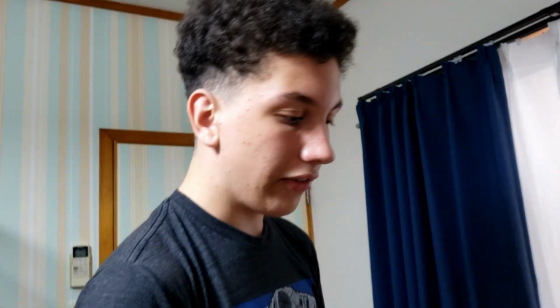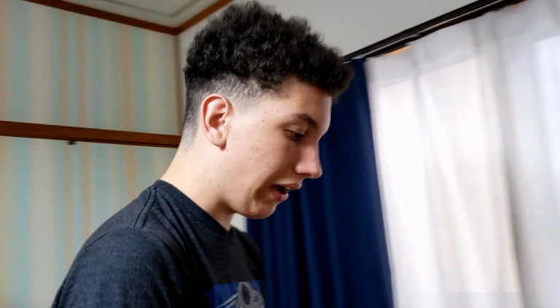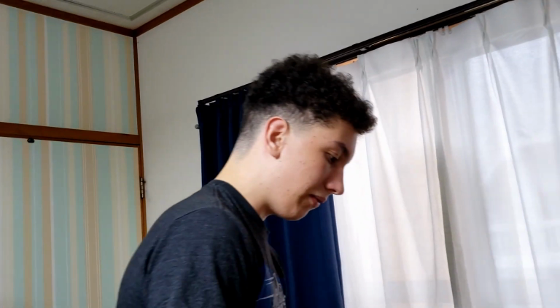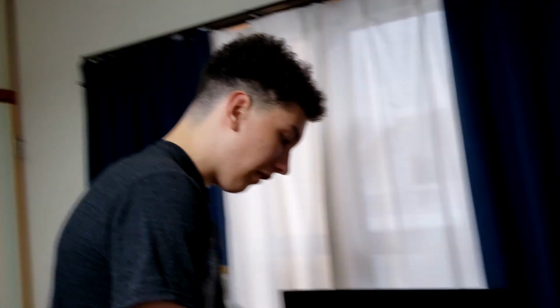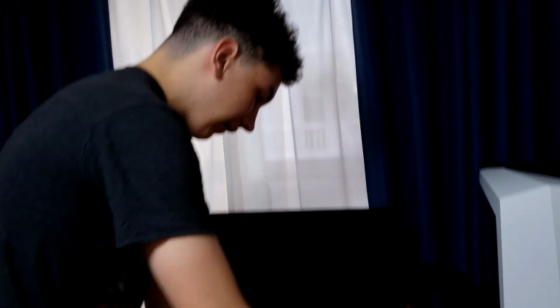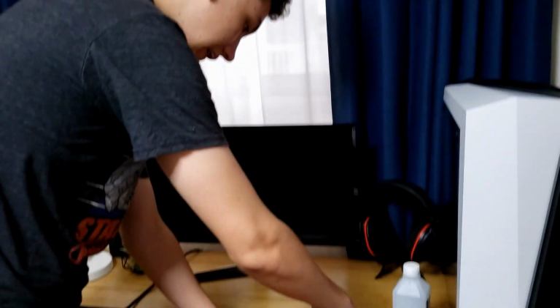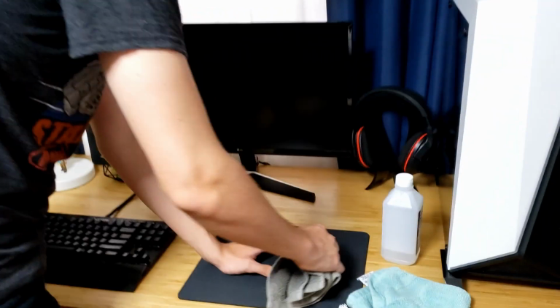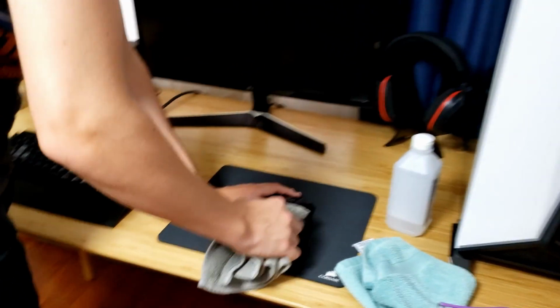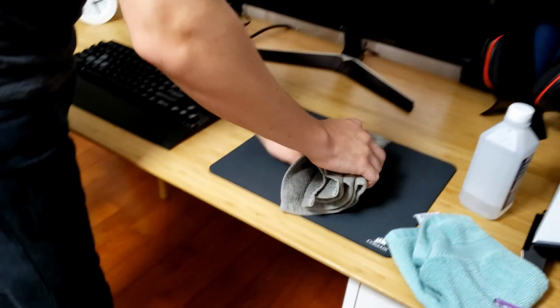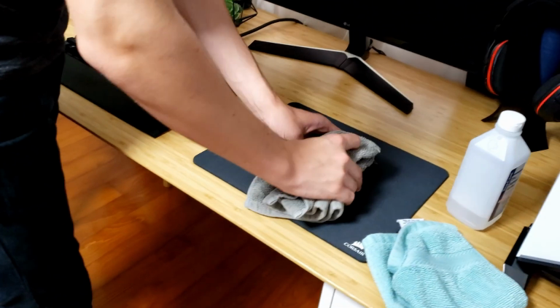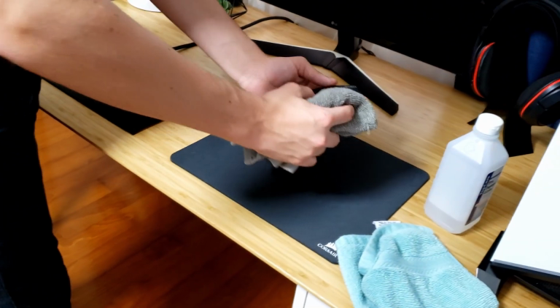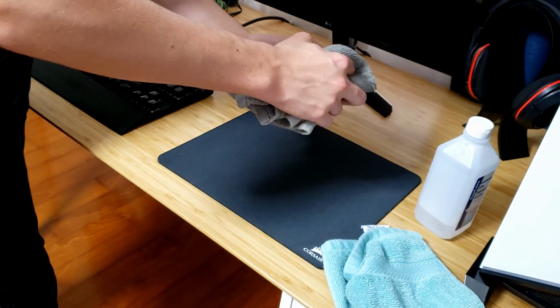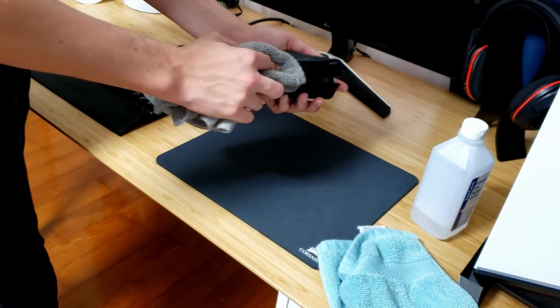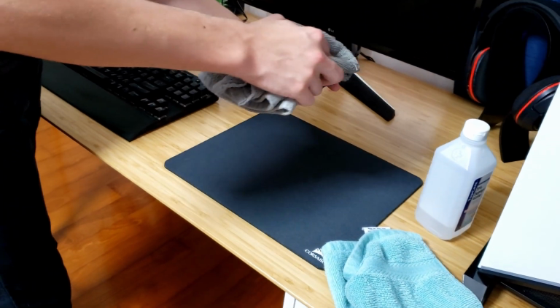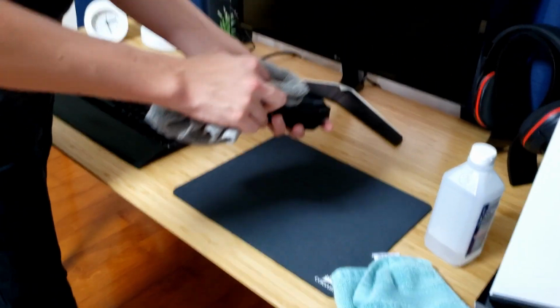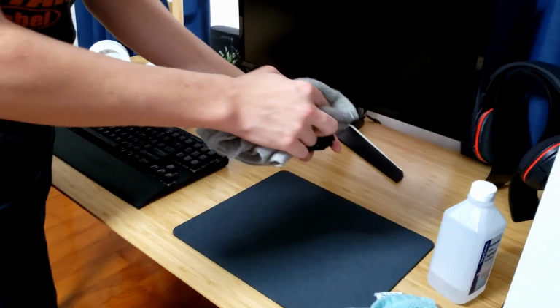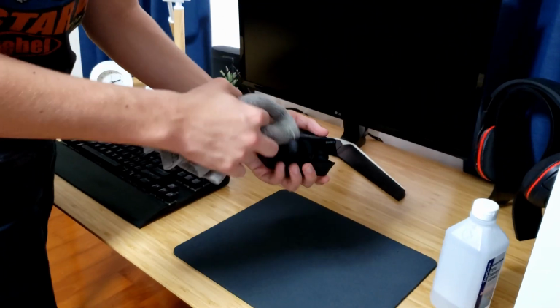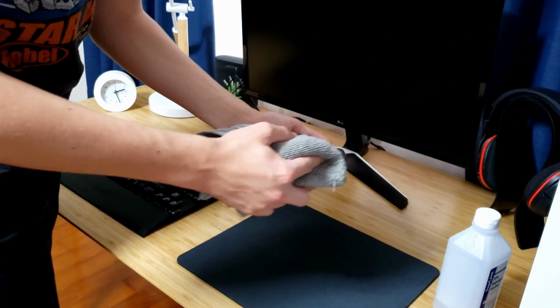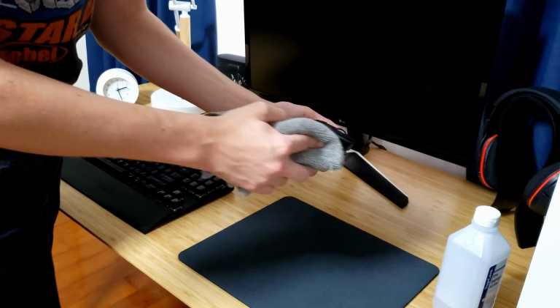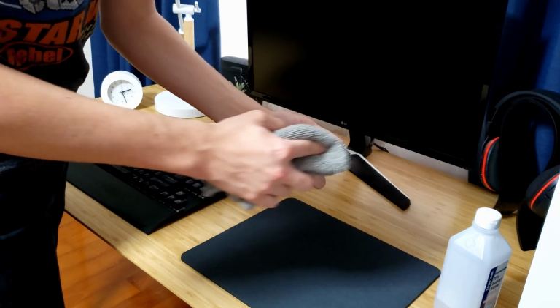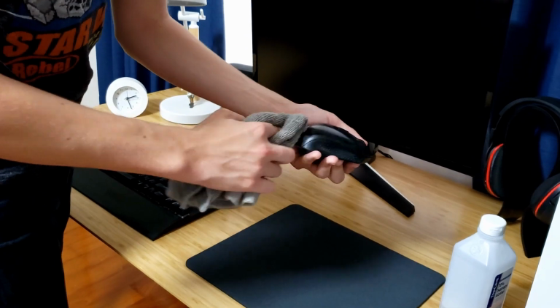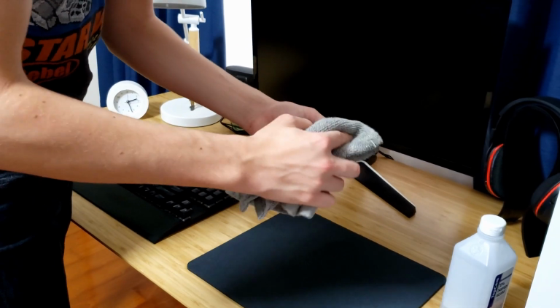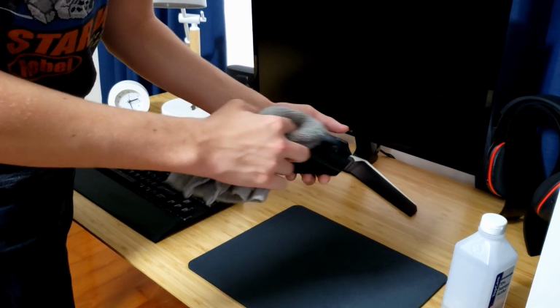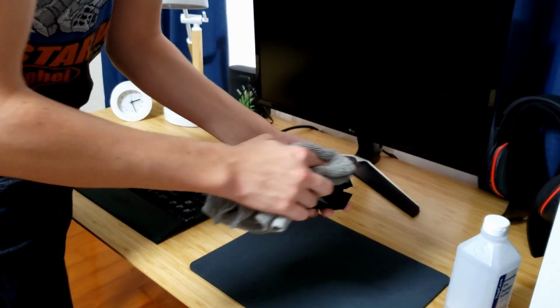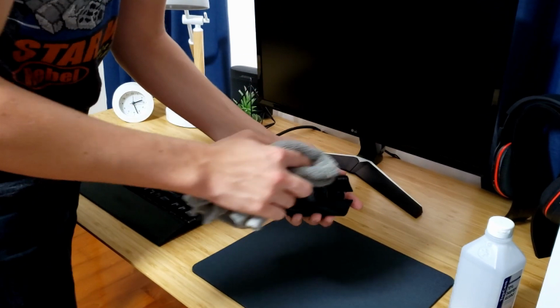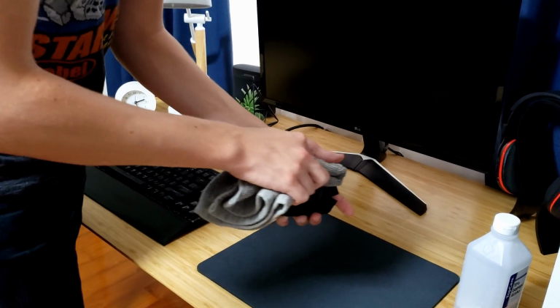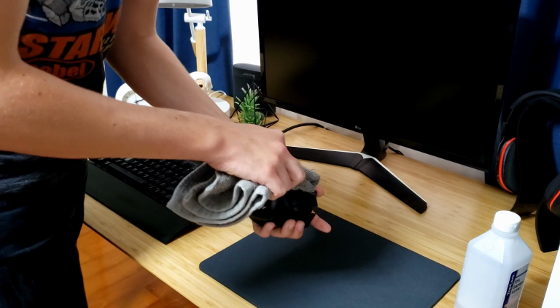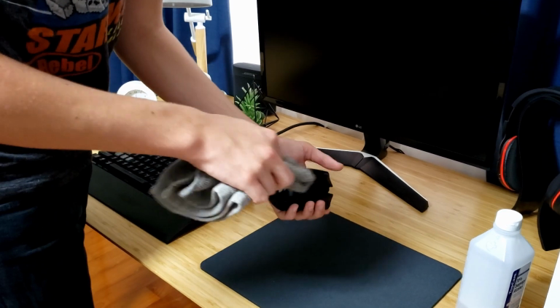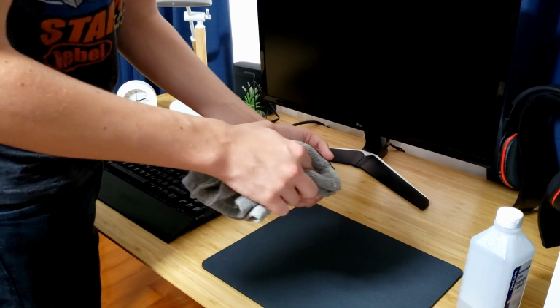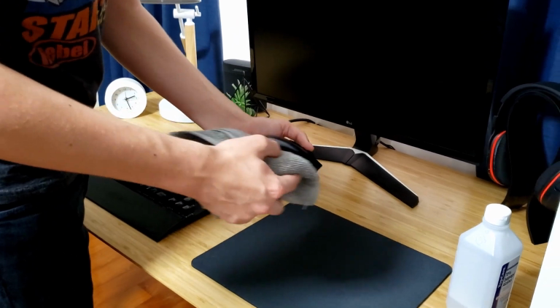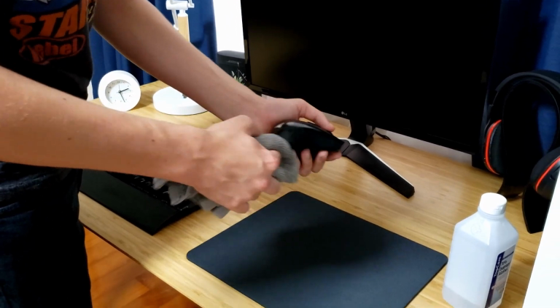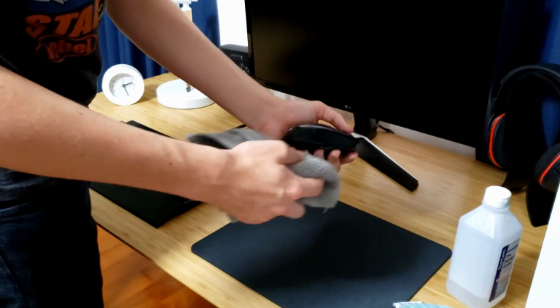Next, very basically, our mouse here — again, just wiping it off. Now that I'm doing this, I'm kind of realizing how this is a stupid tutorial on how to wipe down things, but we're going to go with it.